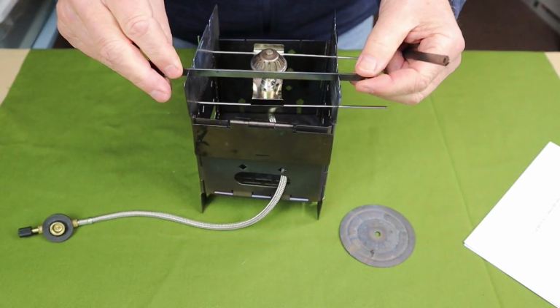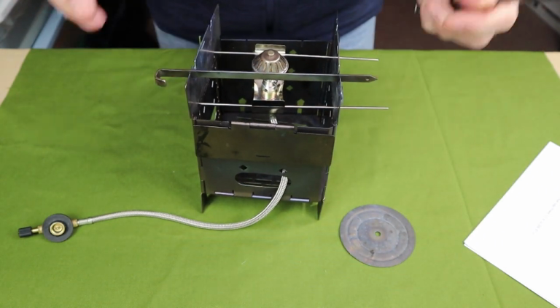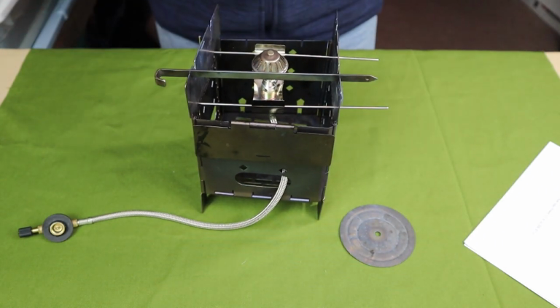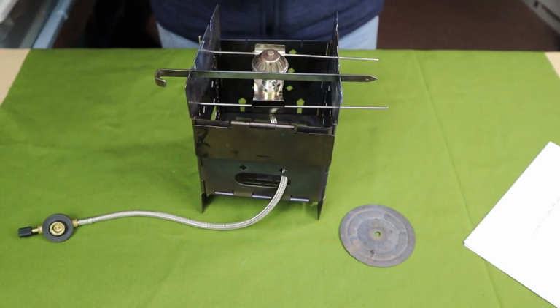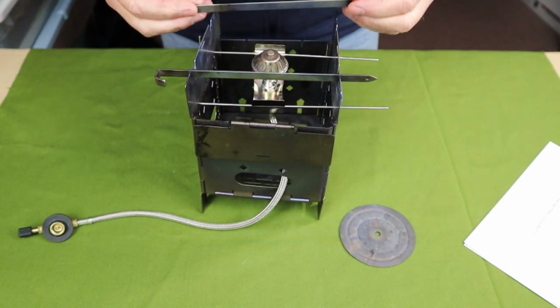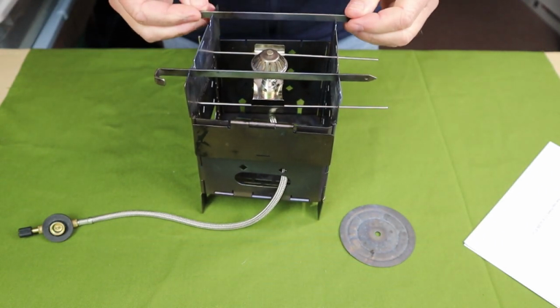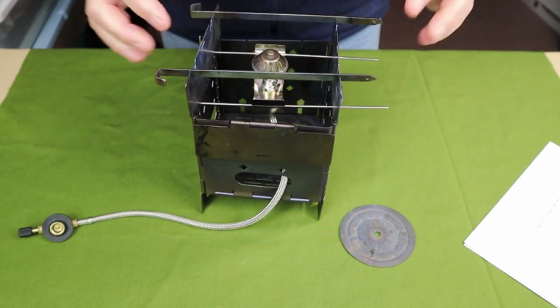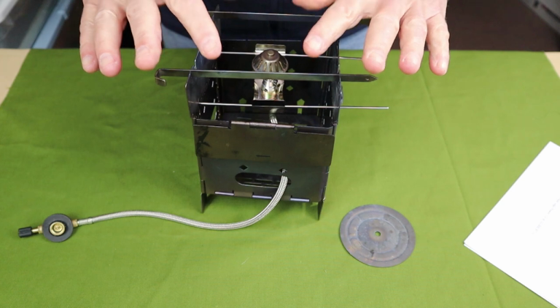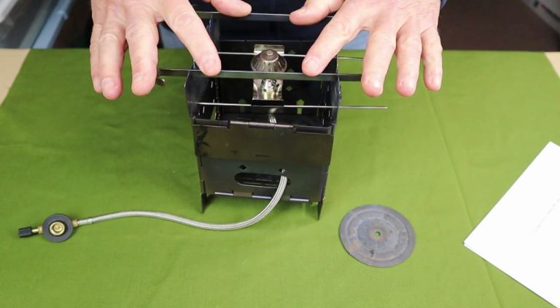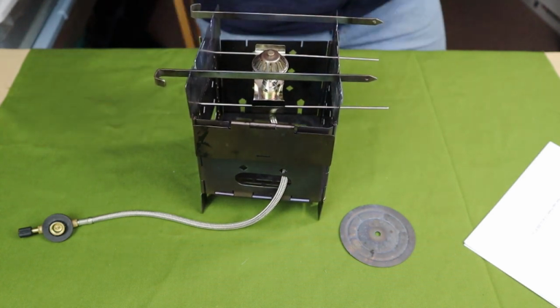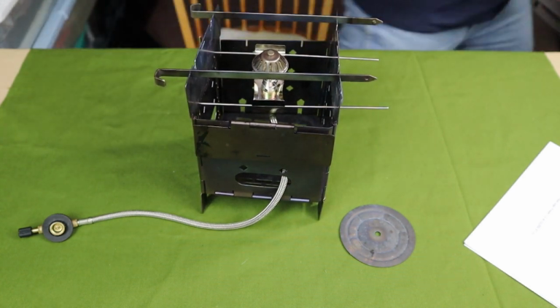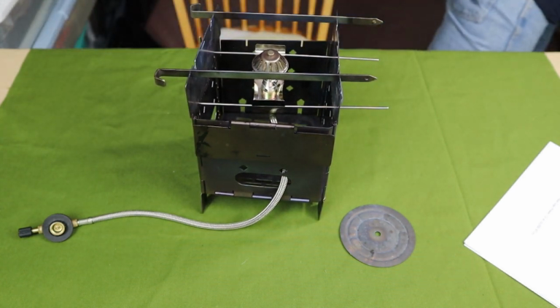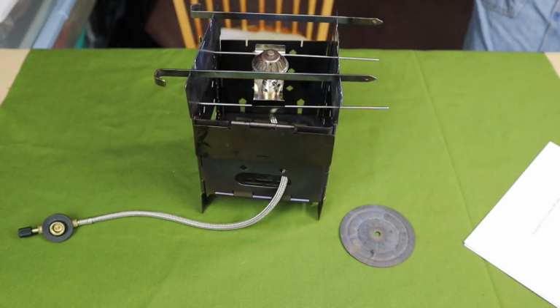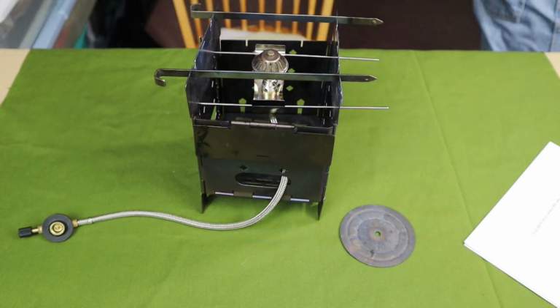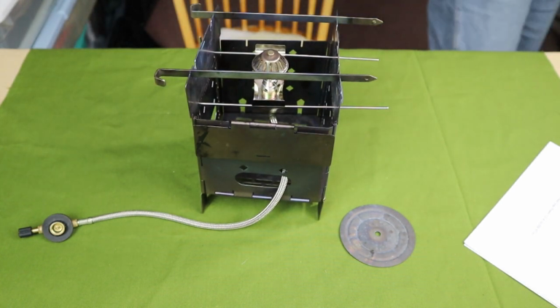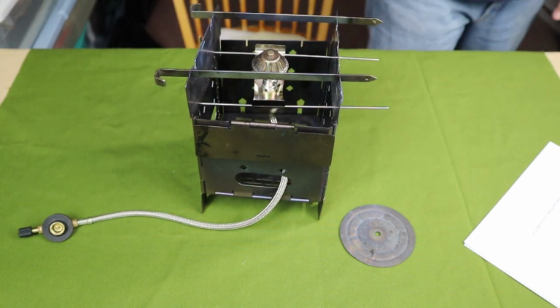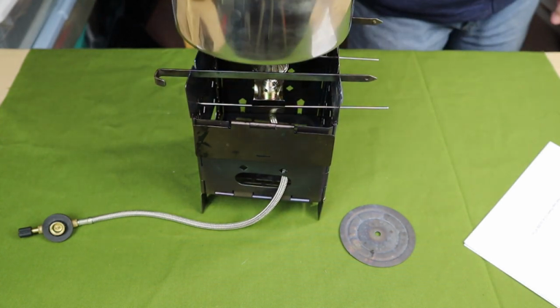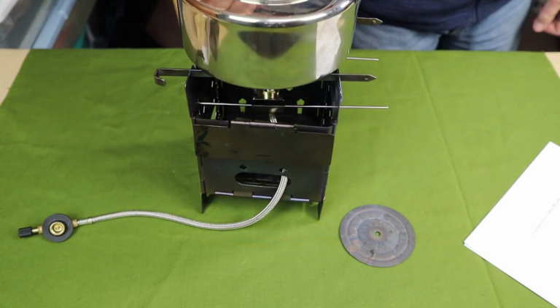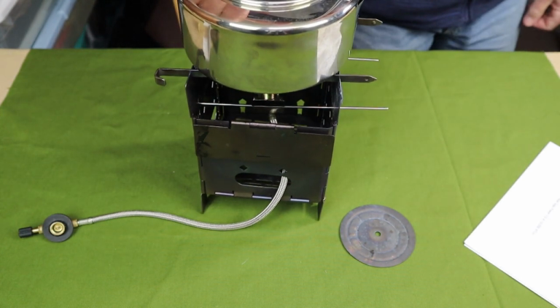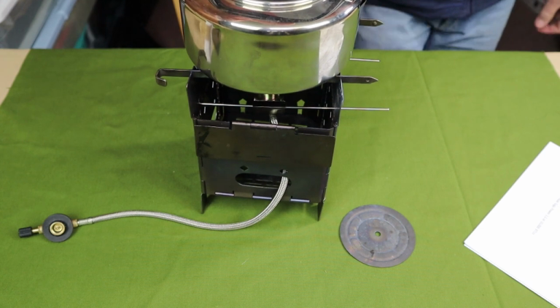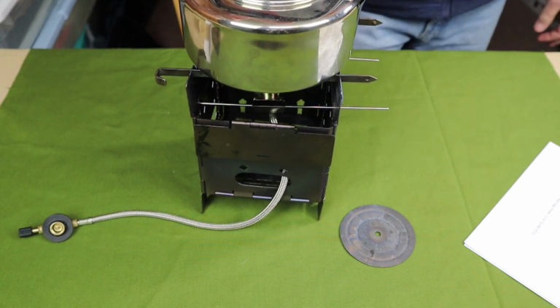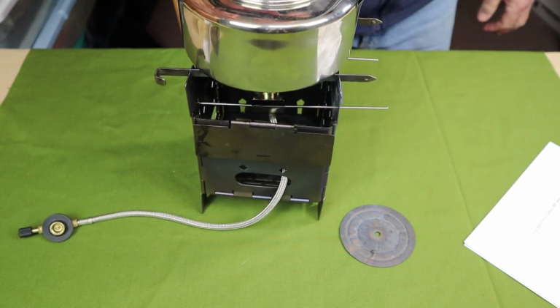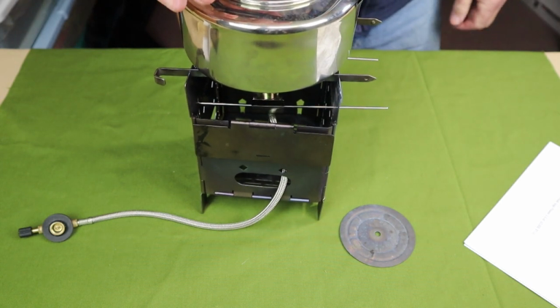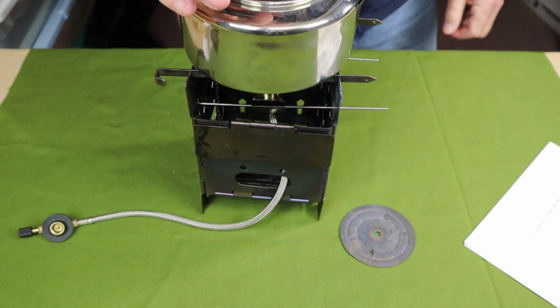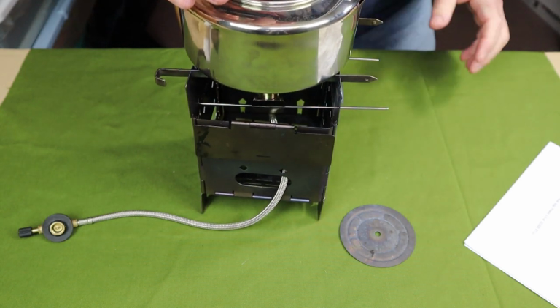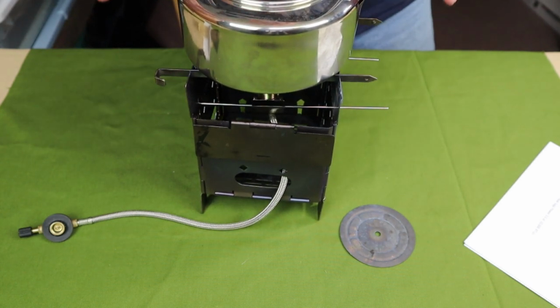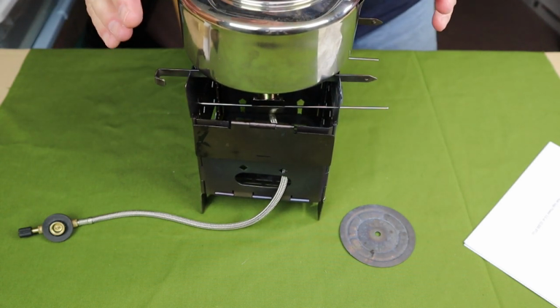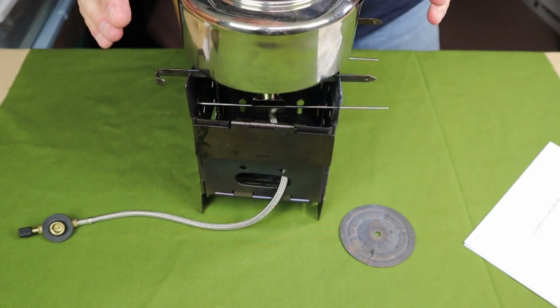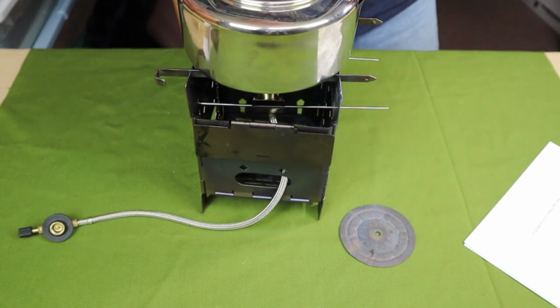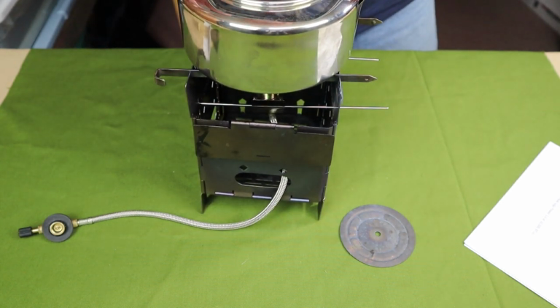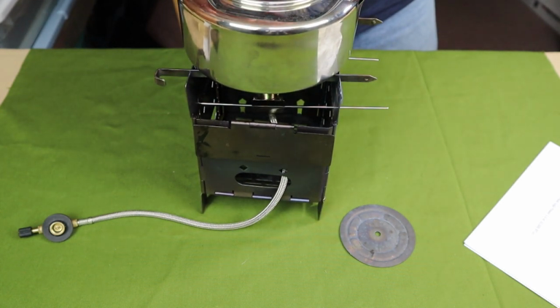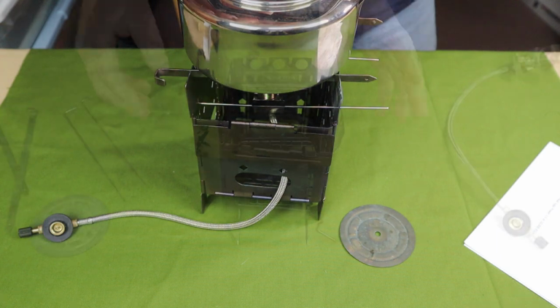Or I can put my pins or my Firesticks across the top, and then take whatever kettle or pot I'm going to be using and place it on top.